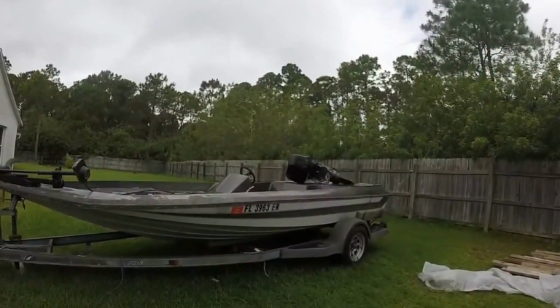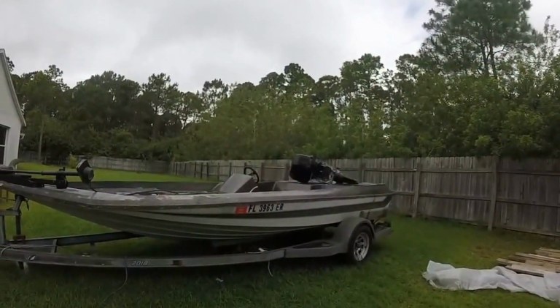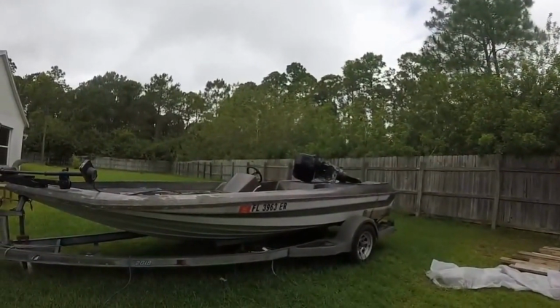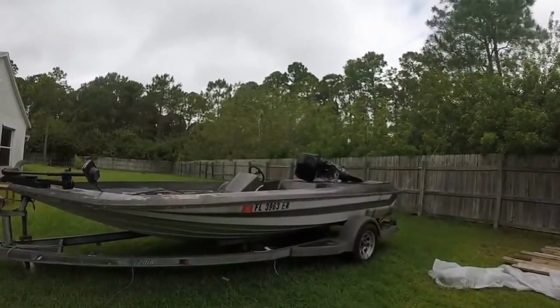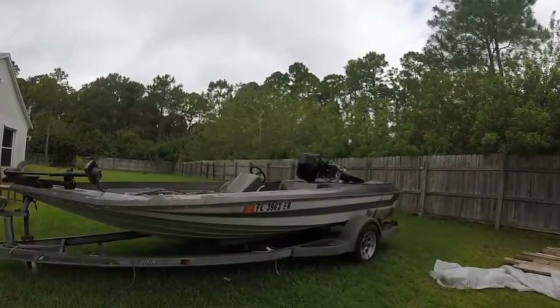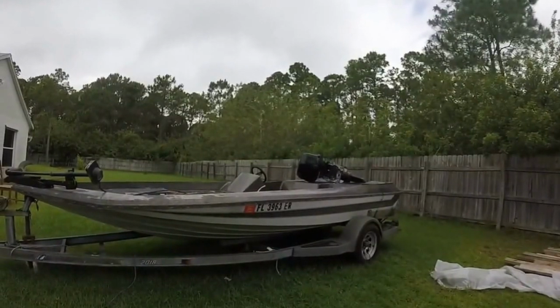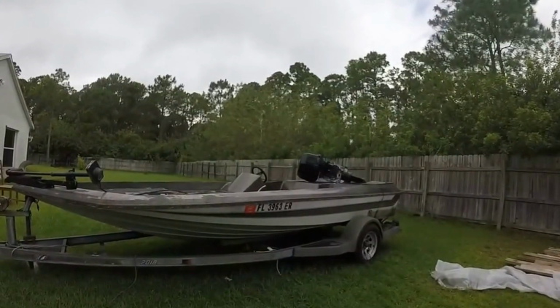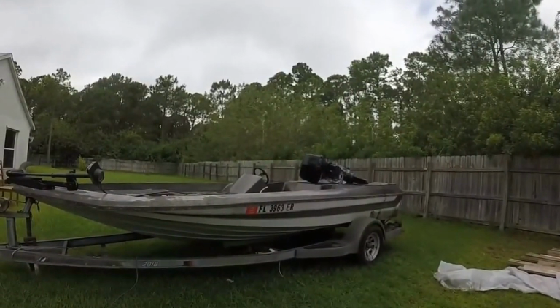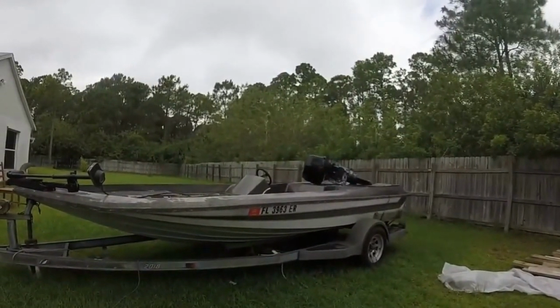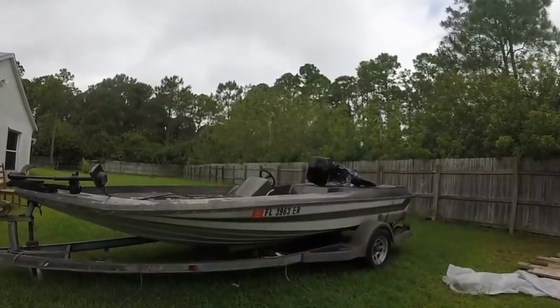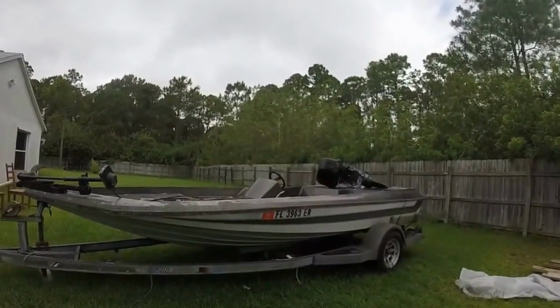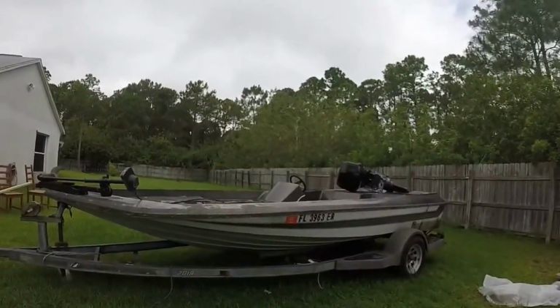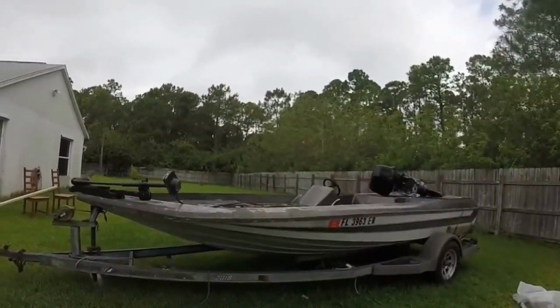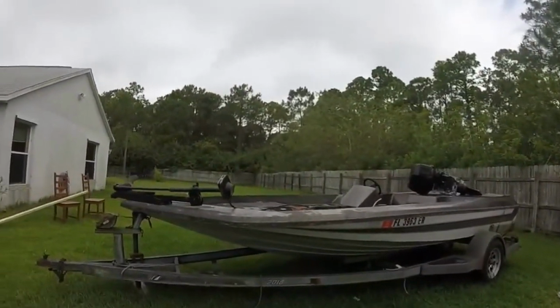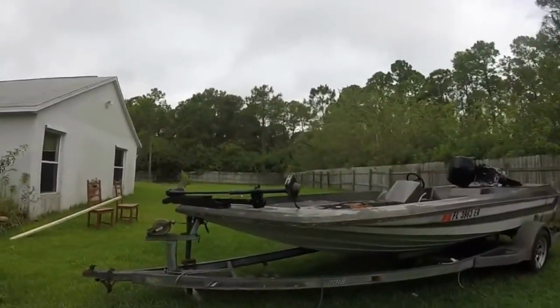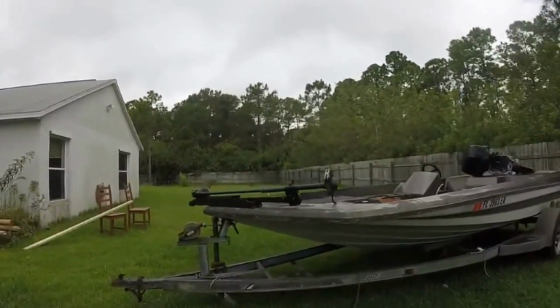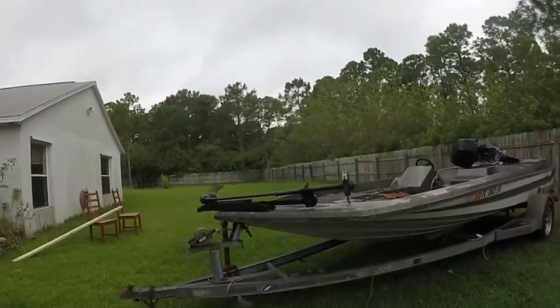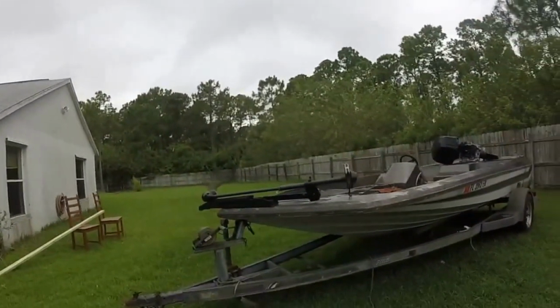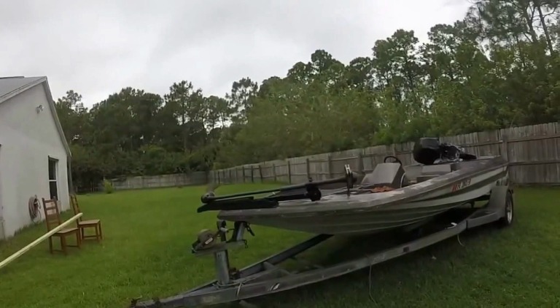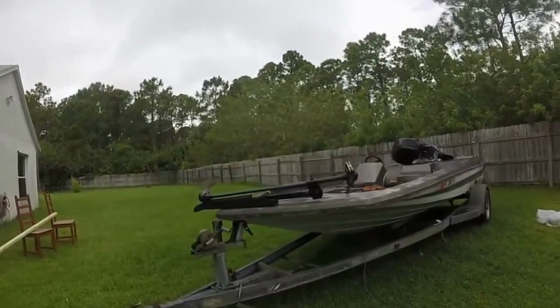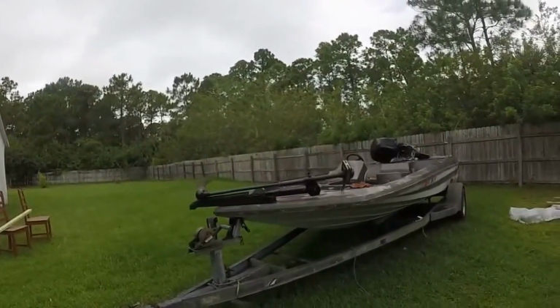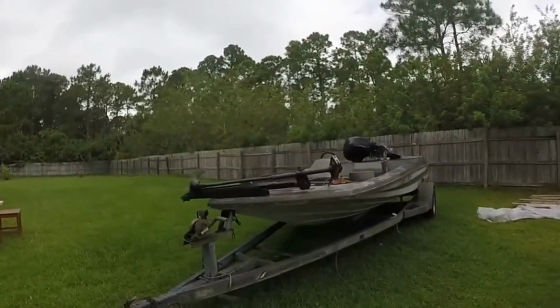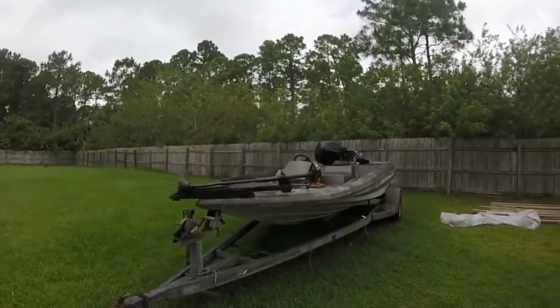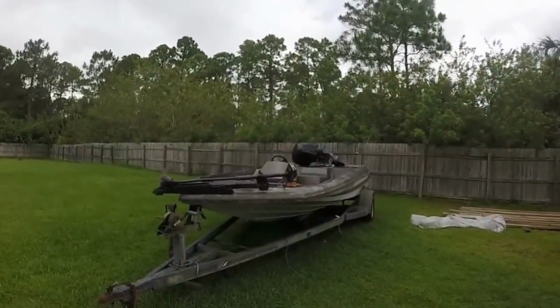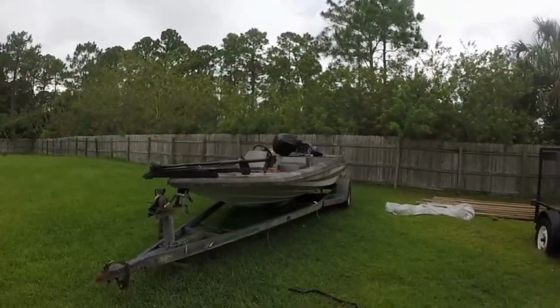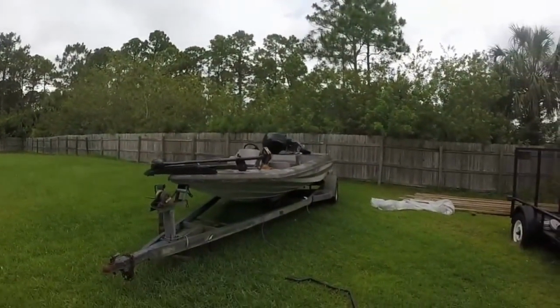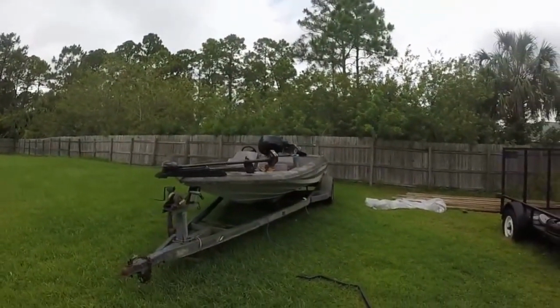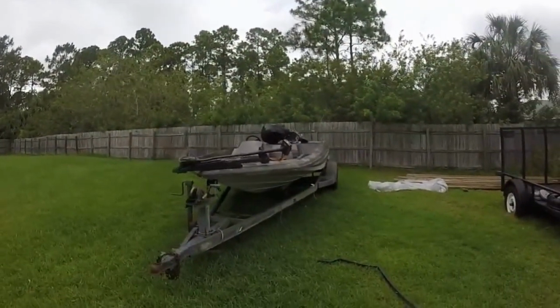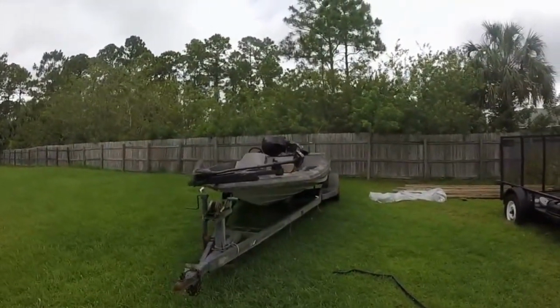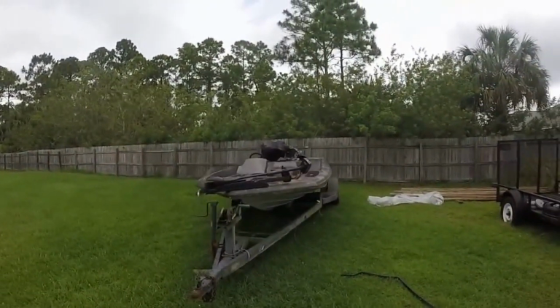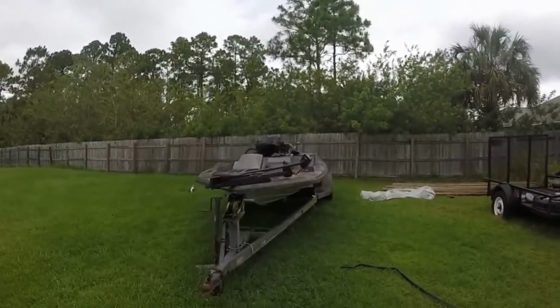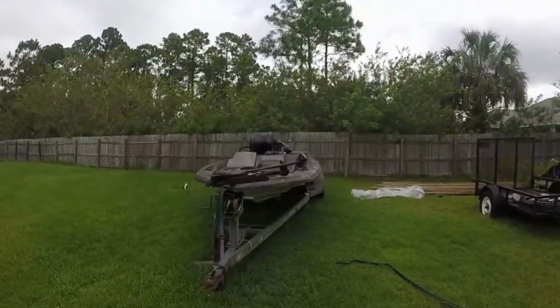The main thing right now is just to check the hull, get that cap off, and have a look. But I can't wait to get it on the water and see how it goes — it looks a beast of a craft.